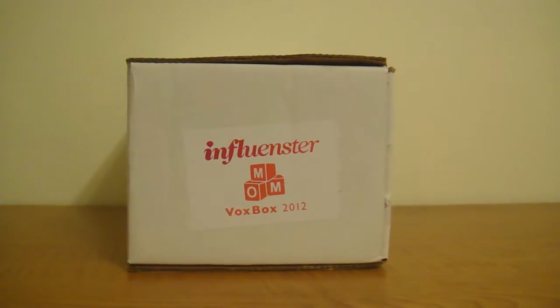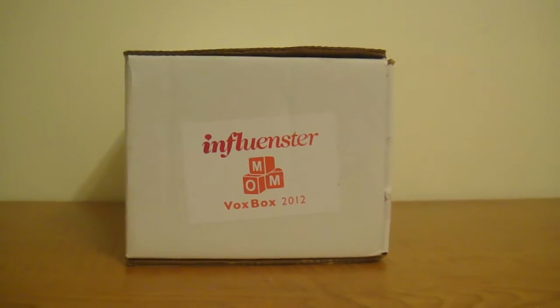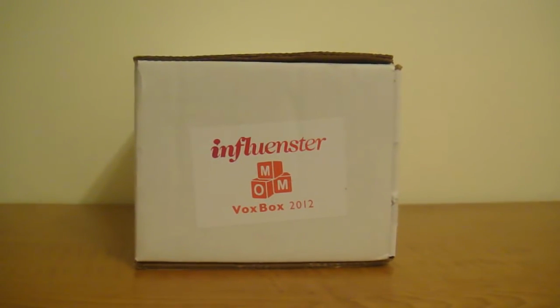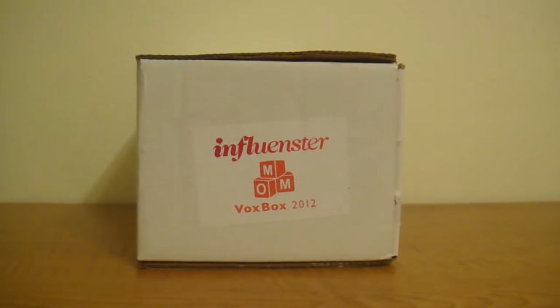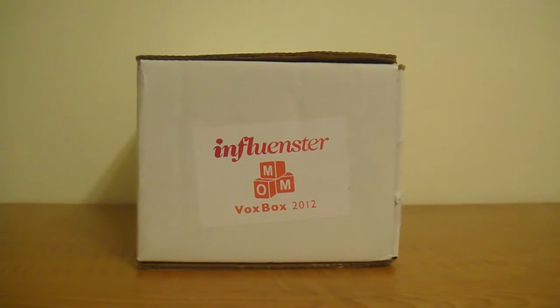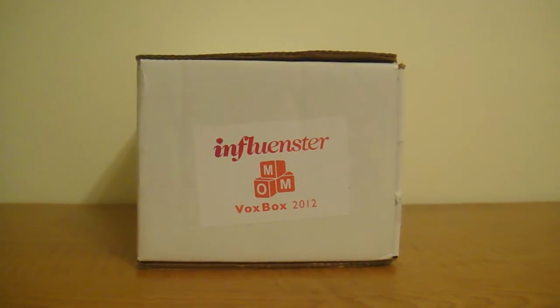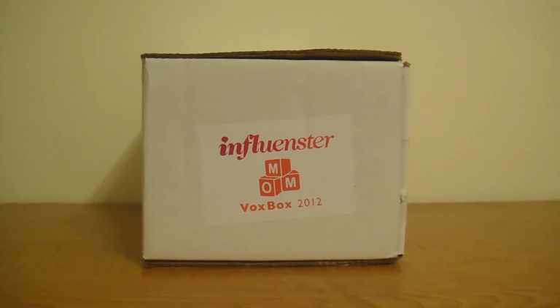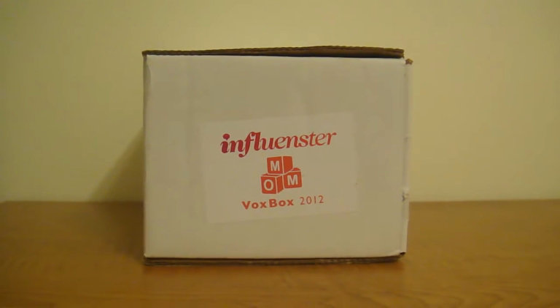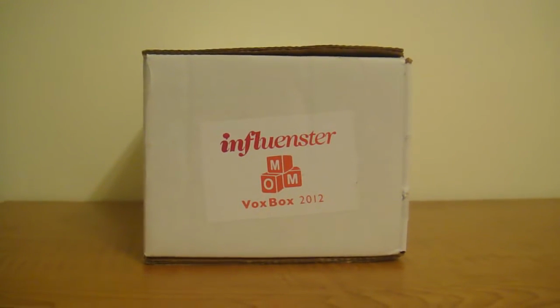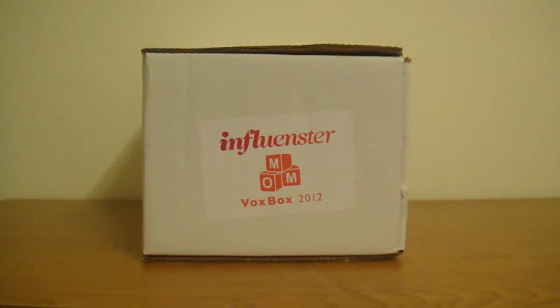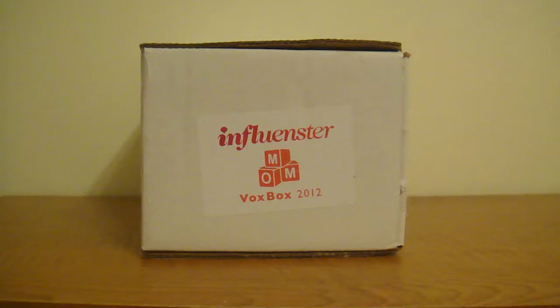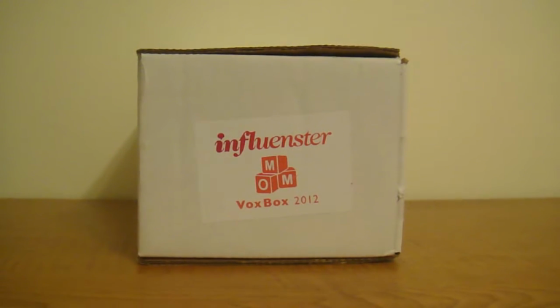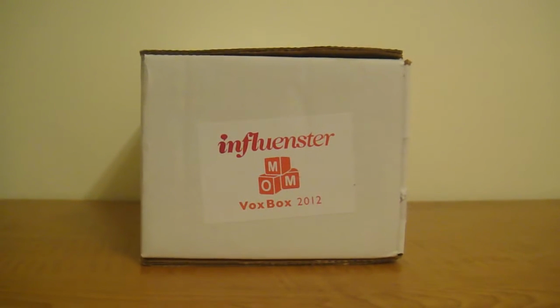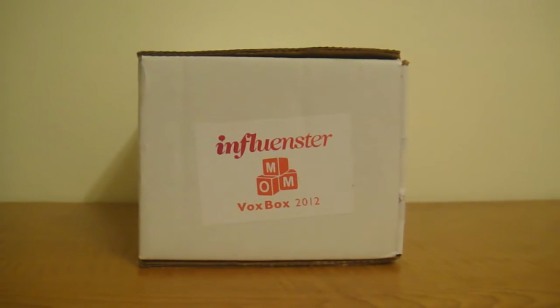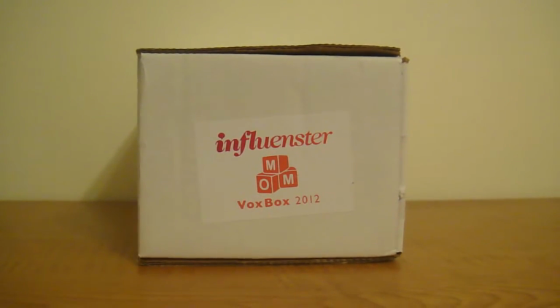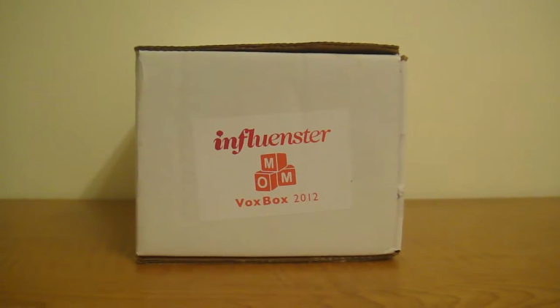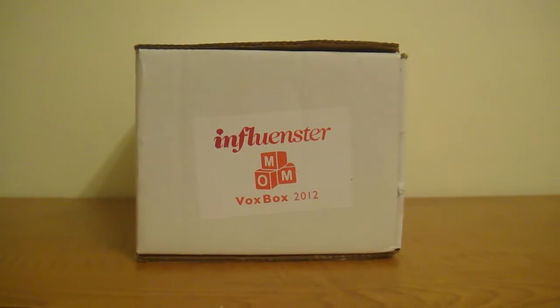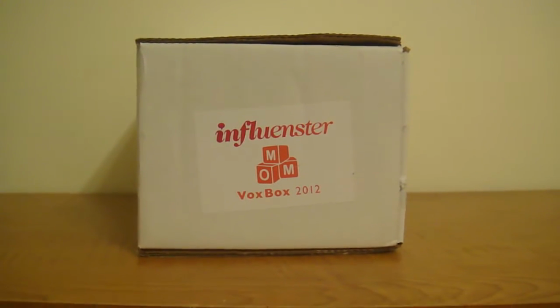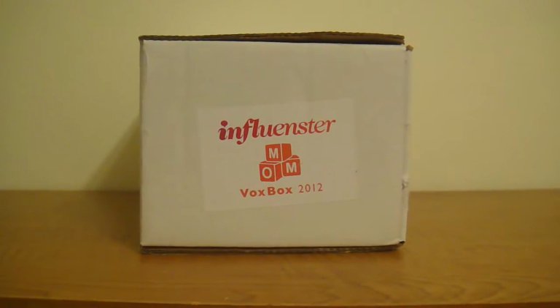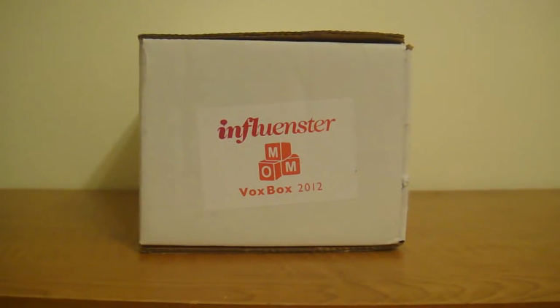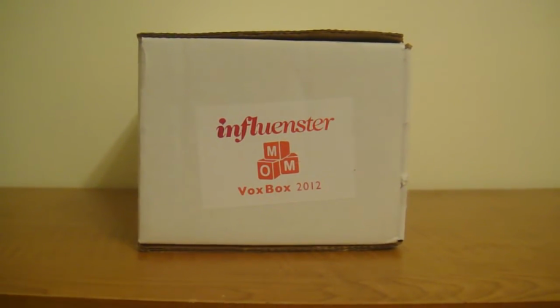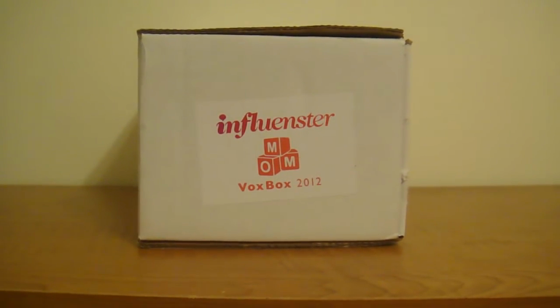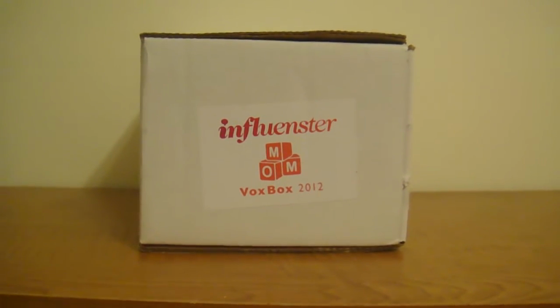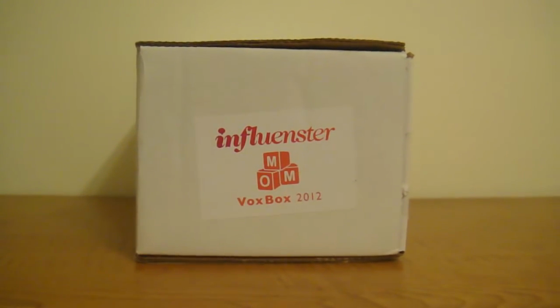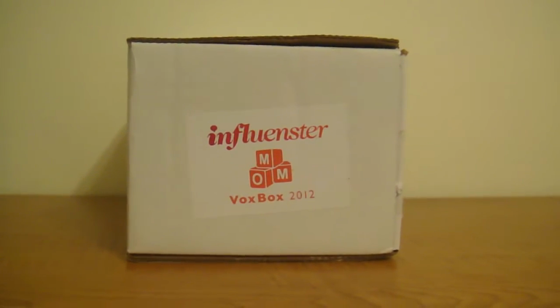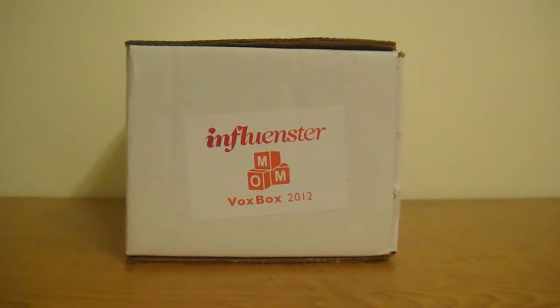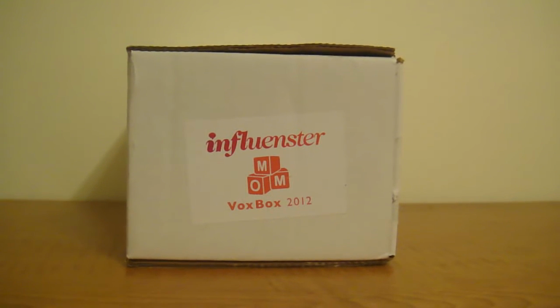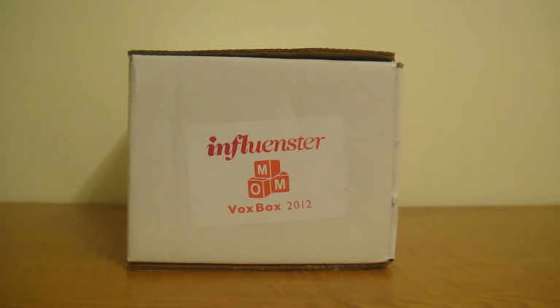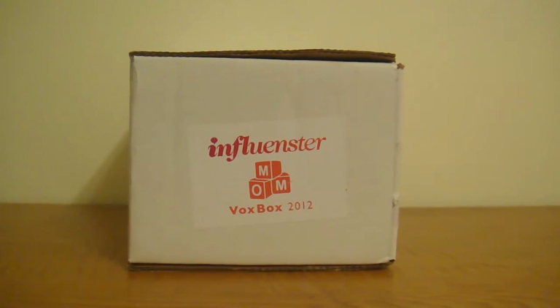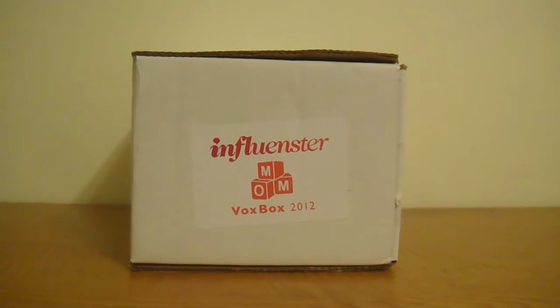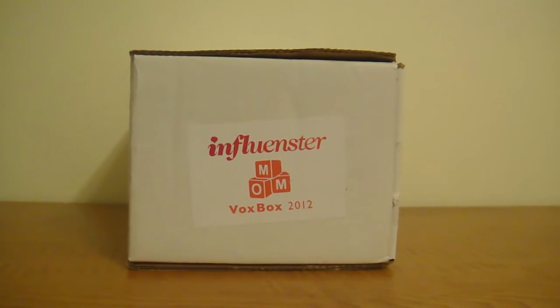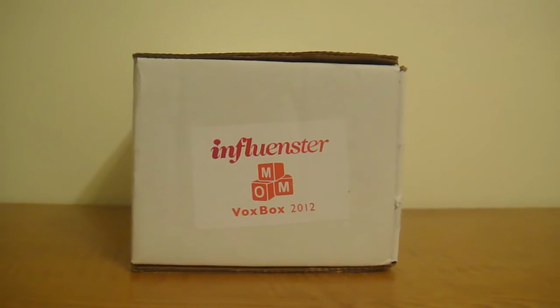Hey everyone, this is my Influenster Mom Vox Box for 2012. If you want to find out more about Influenster or how to qualify for your own free Vox Box, I'll put more information about it in the down bar below so you can find out how.